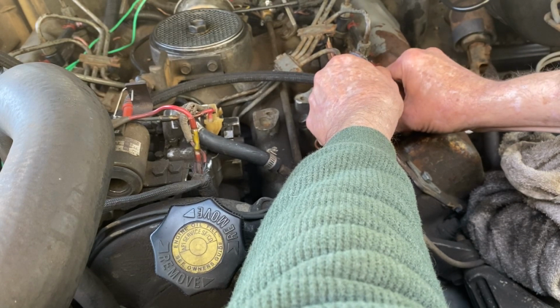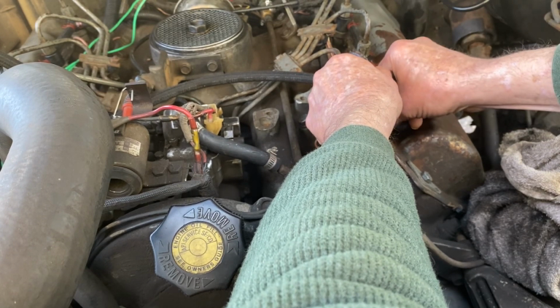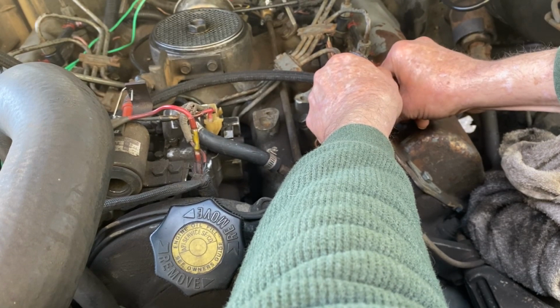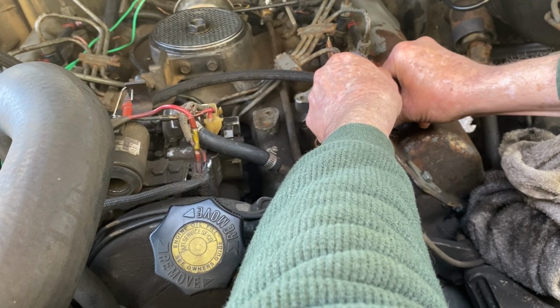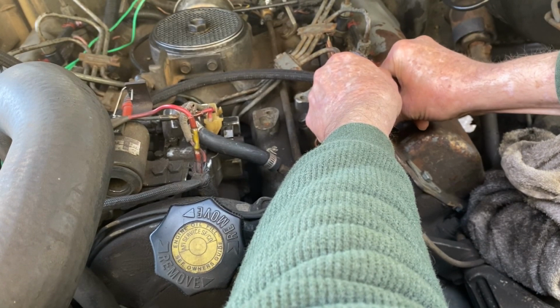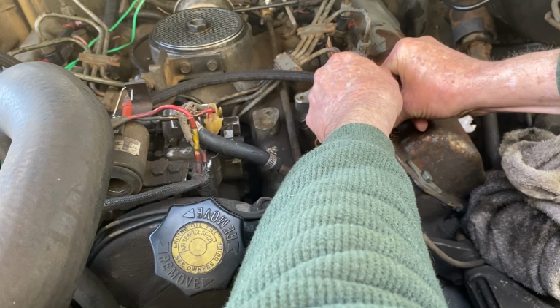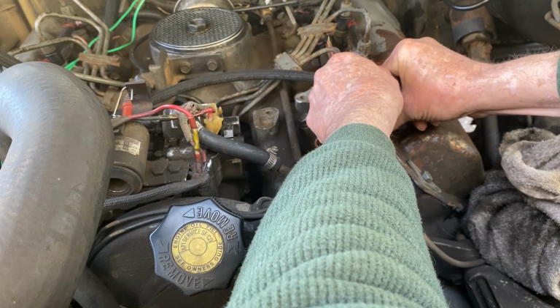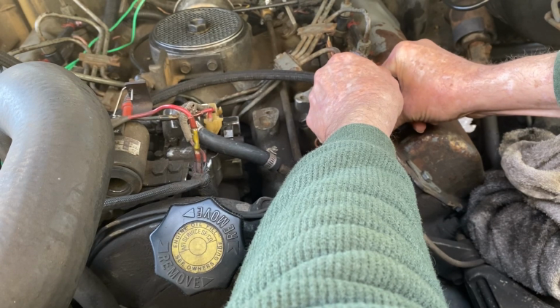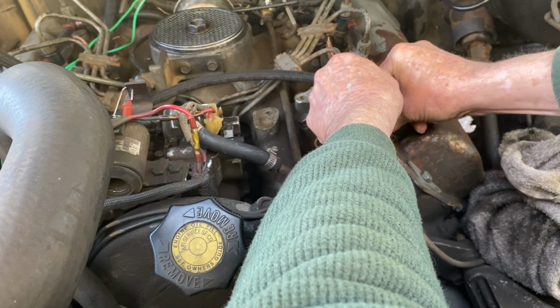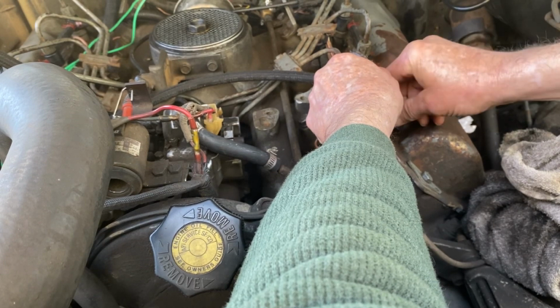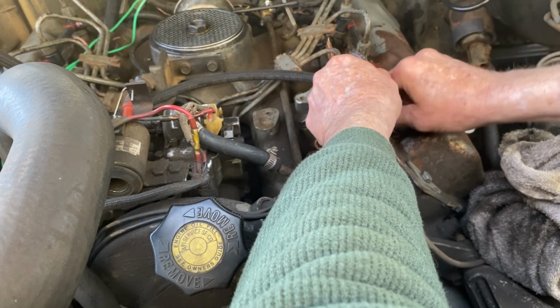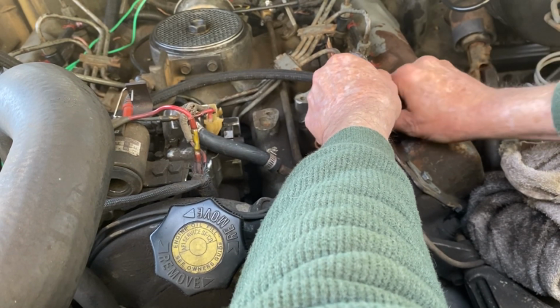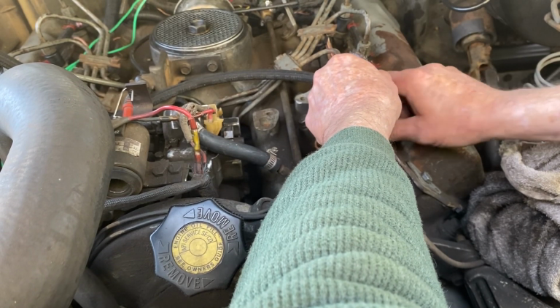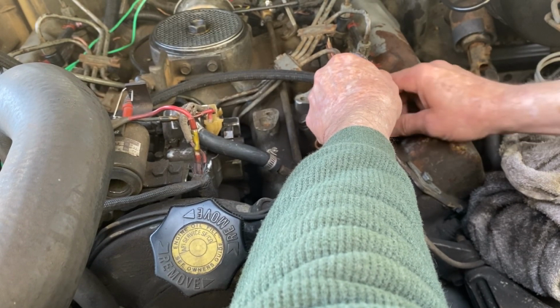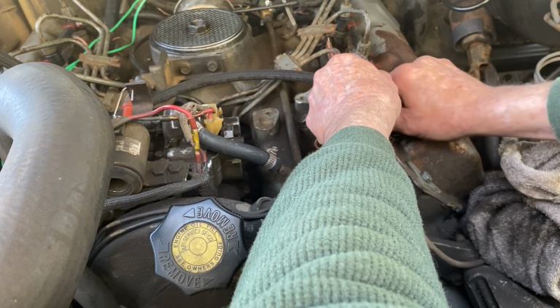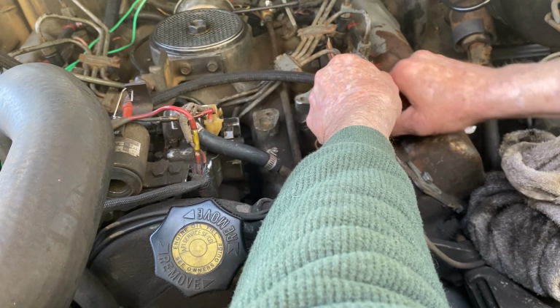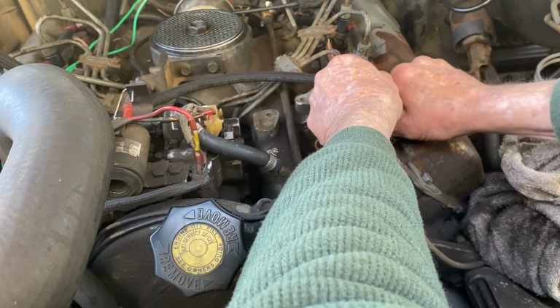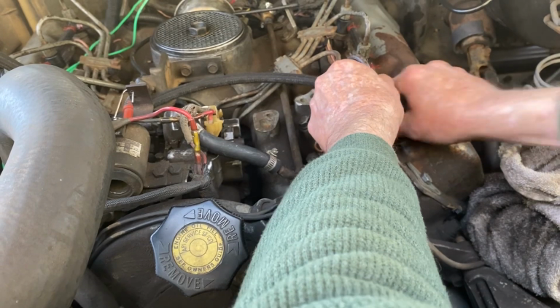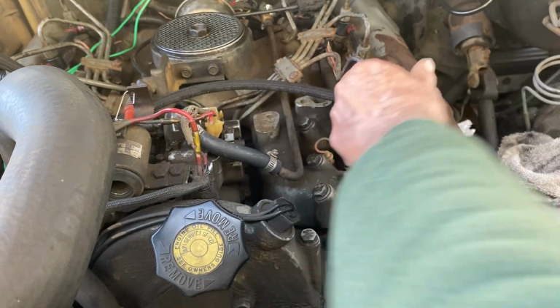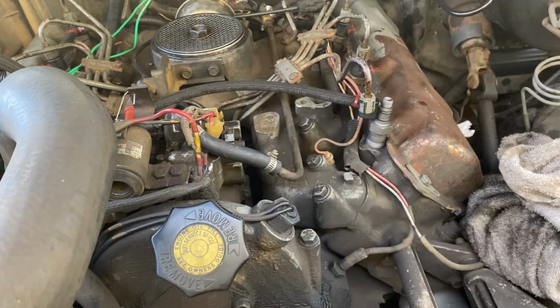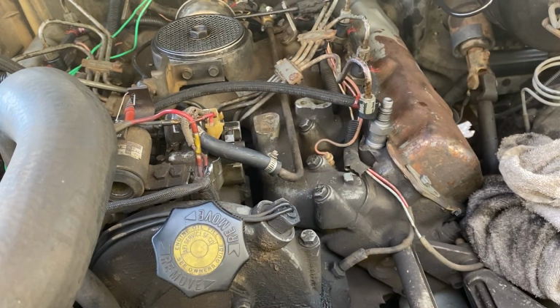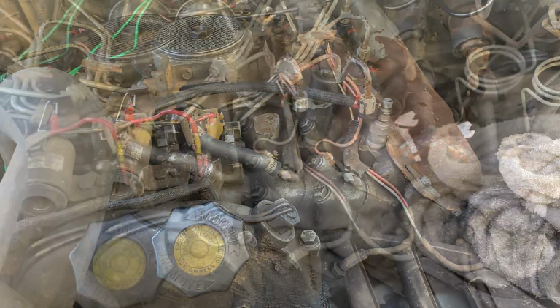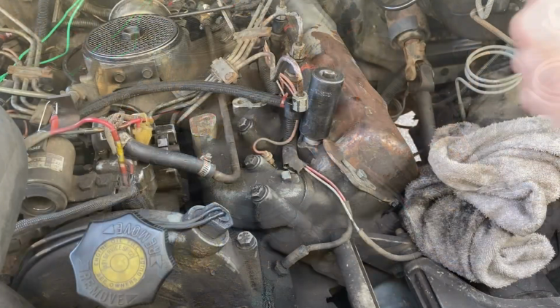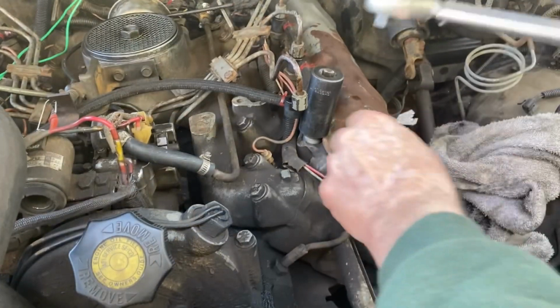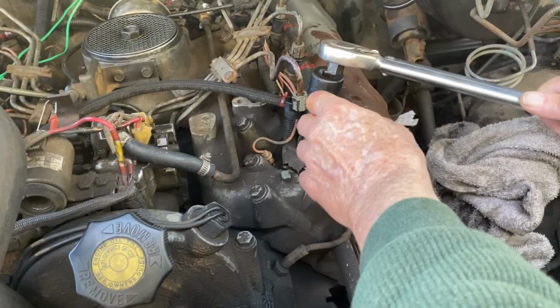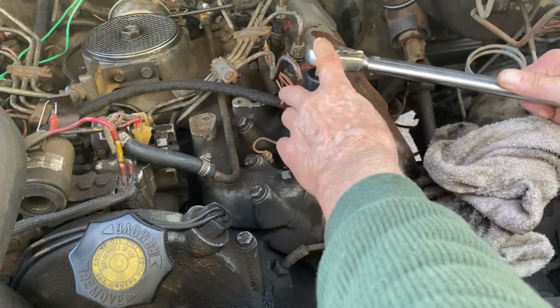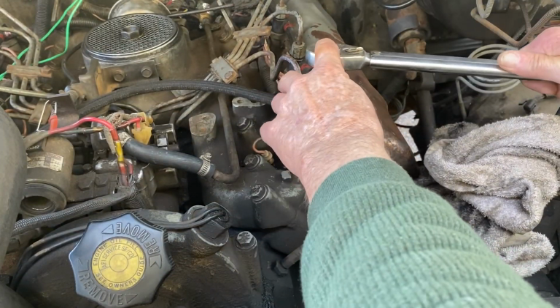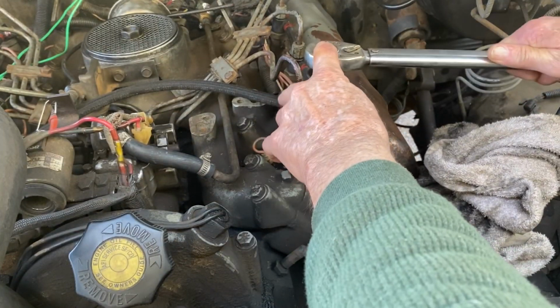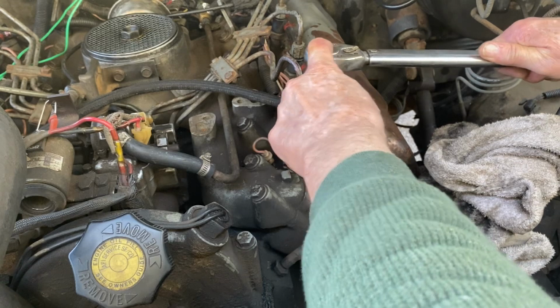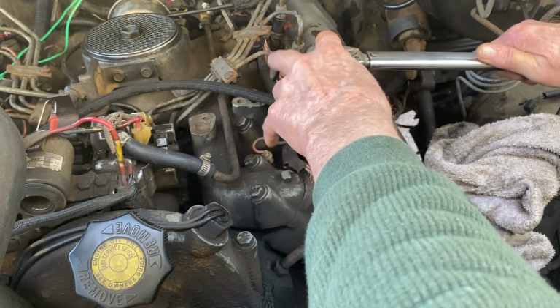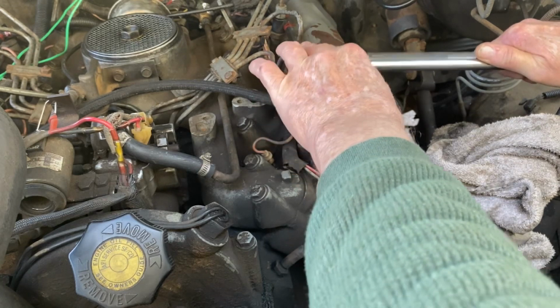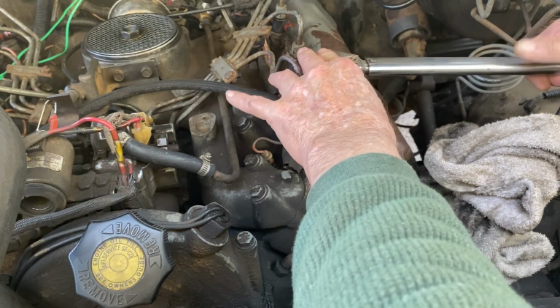Didn't feel like something was right — there we go, in the hole. Grab a torque wrench, 35 foot-pounds. Everybody says check them twice.